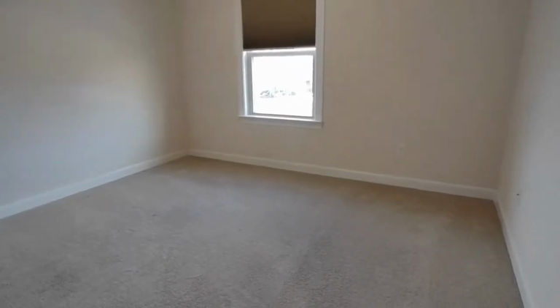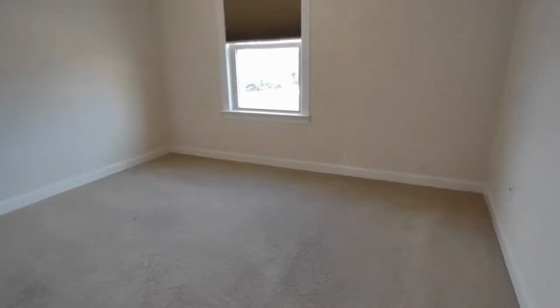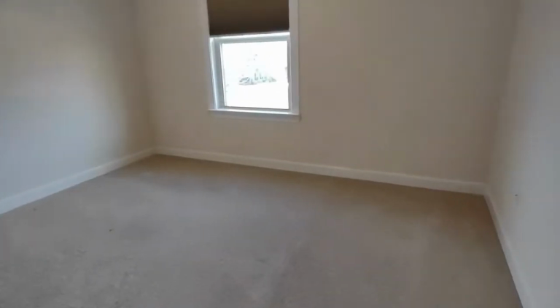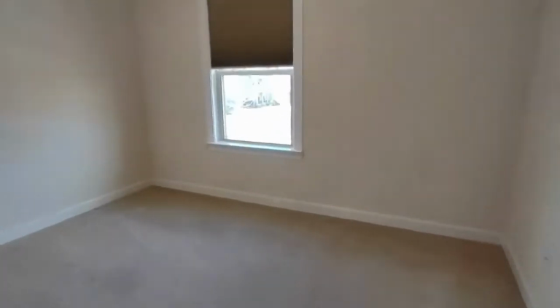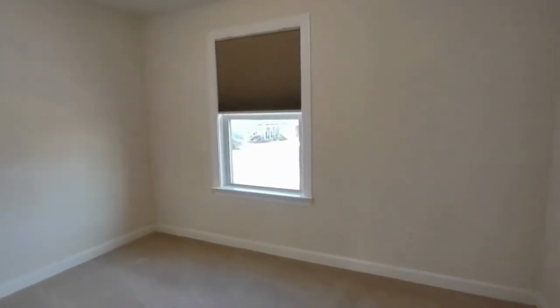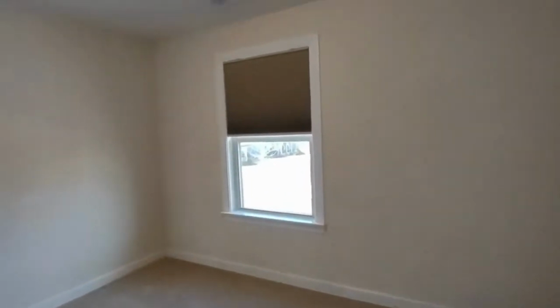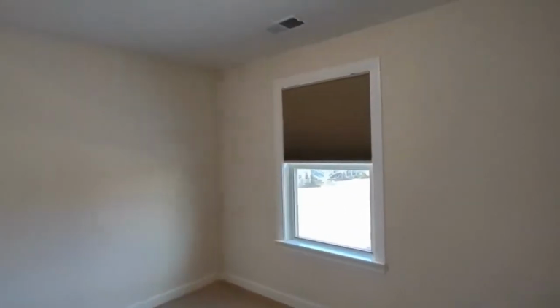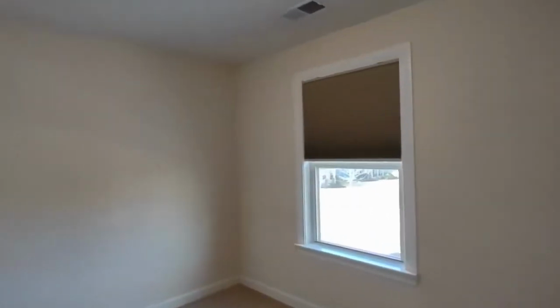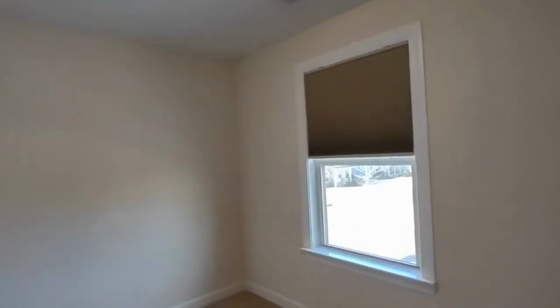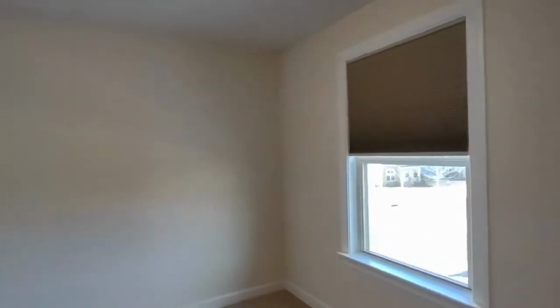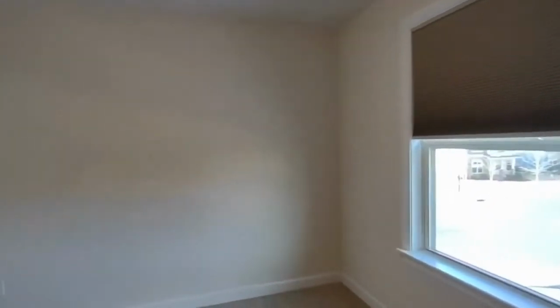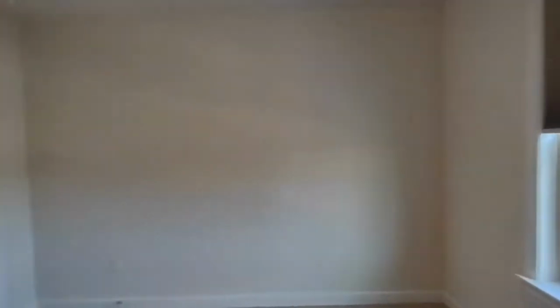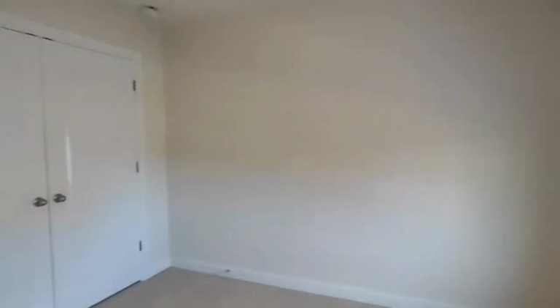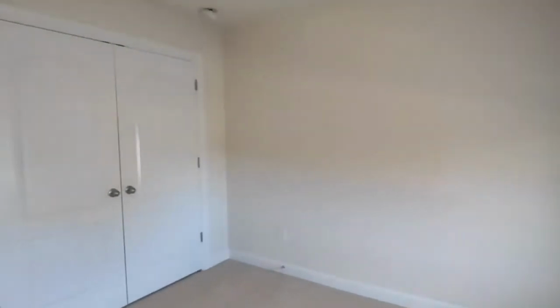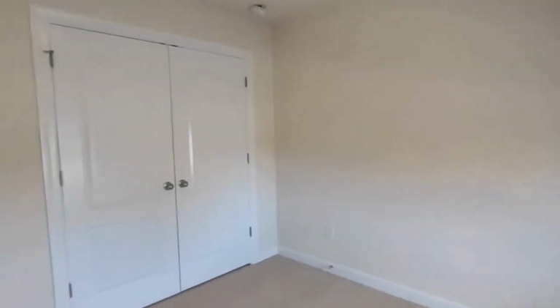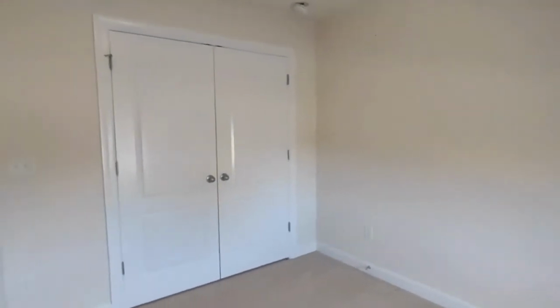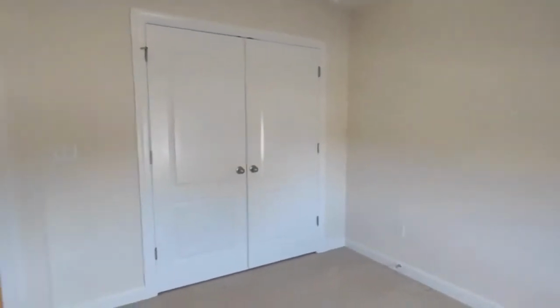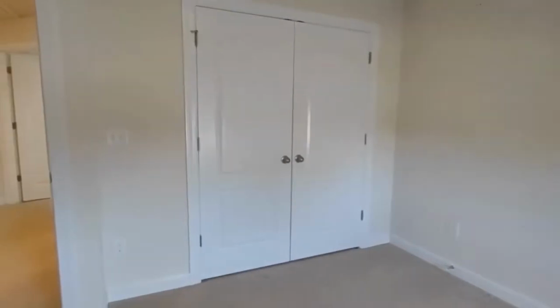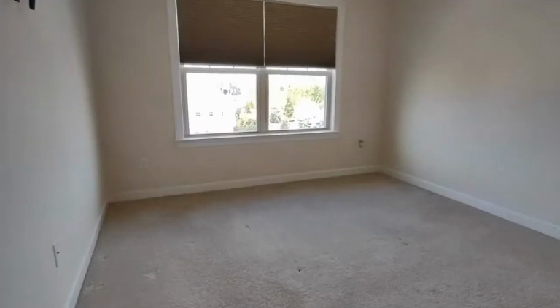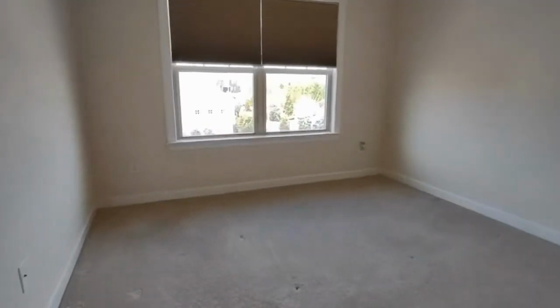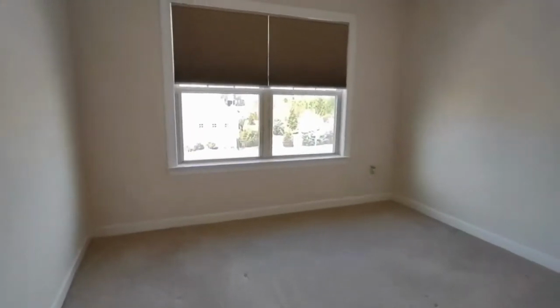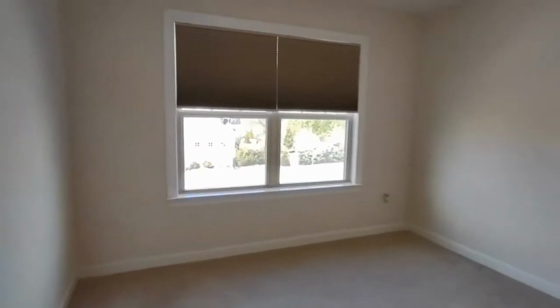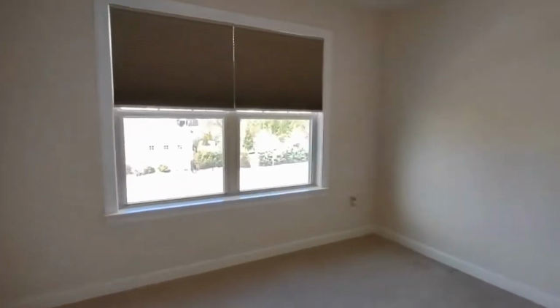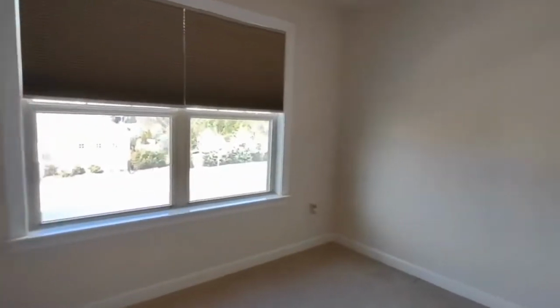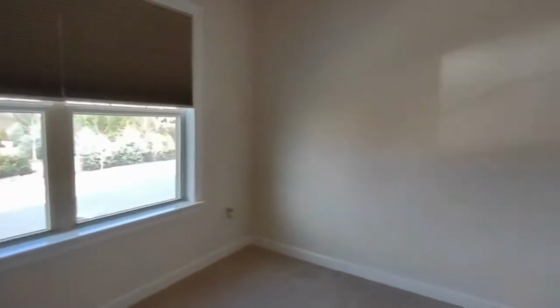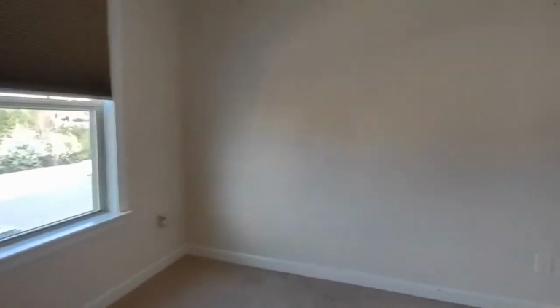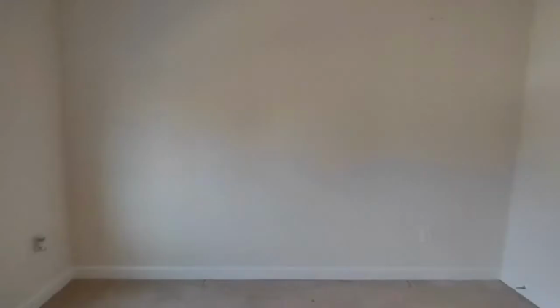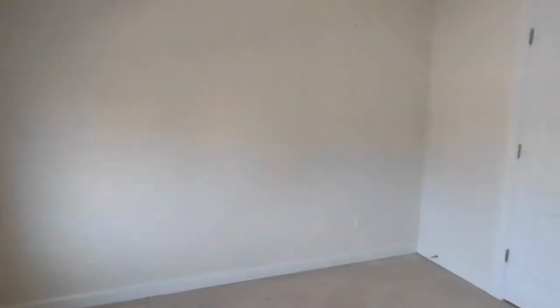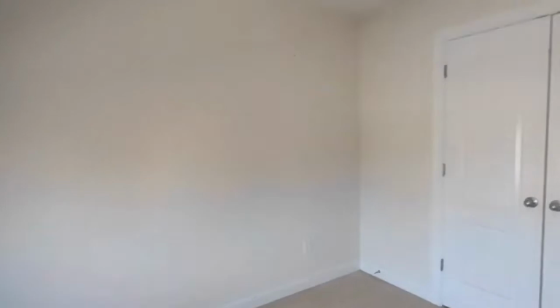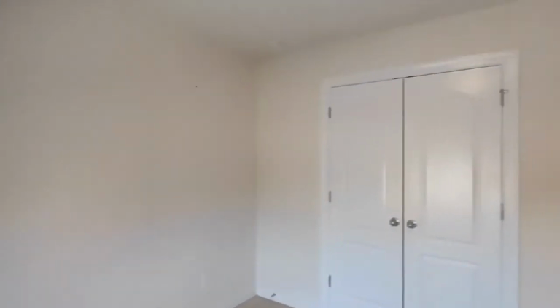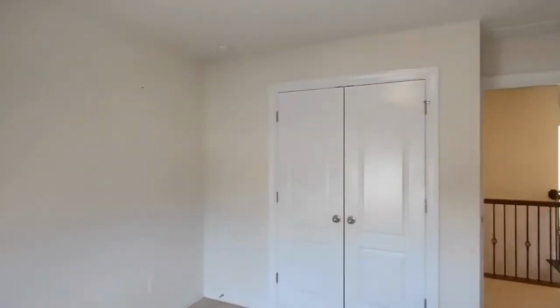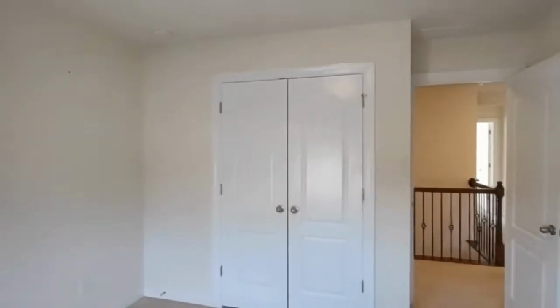Bedroom number three is complete with cellular shades, carpeting, and large closet. Bedroom number four is complete with cellular shades, carpeting, and large closet.